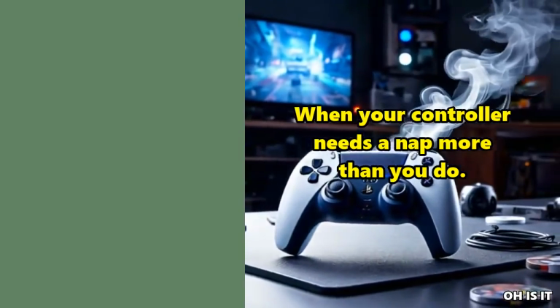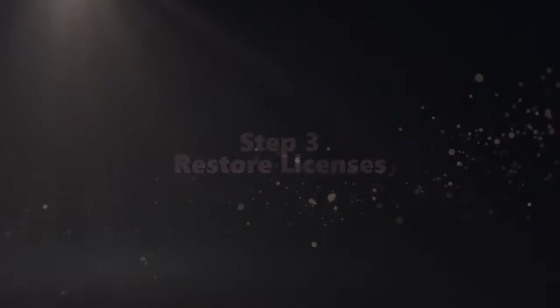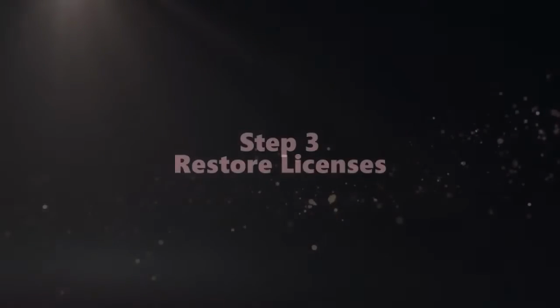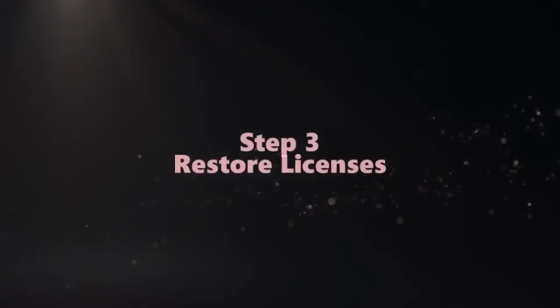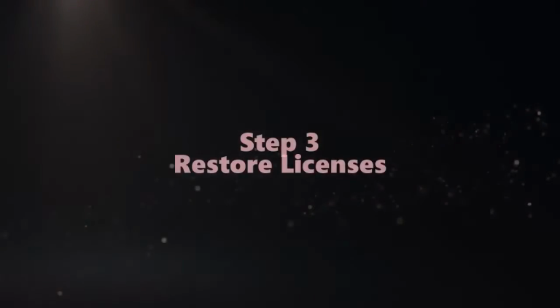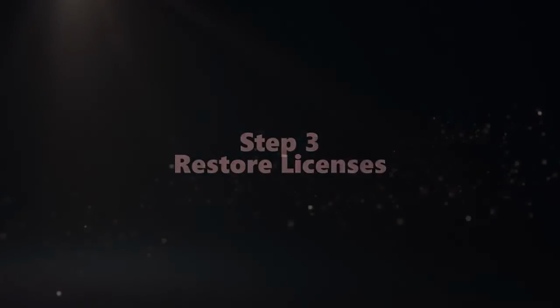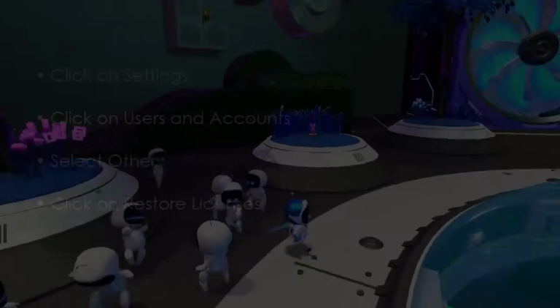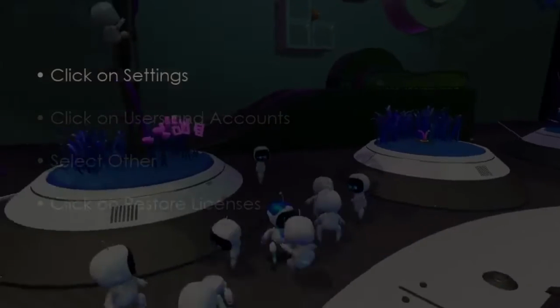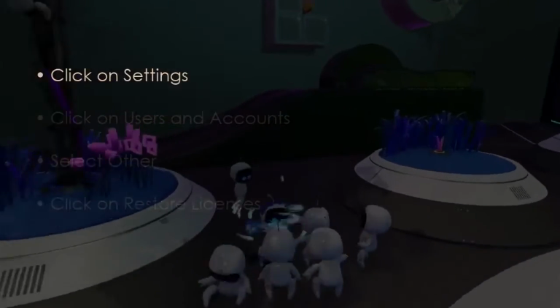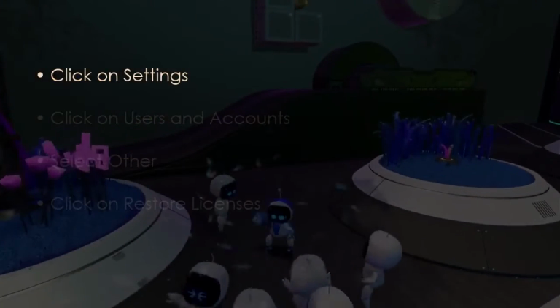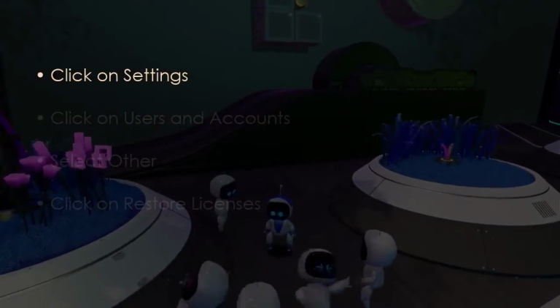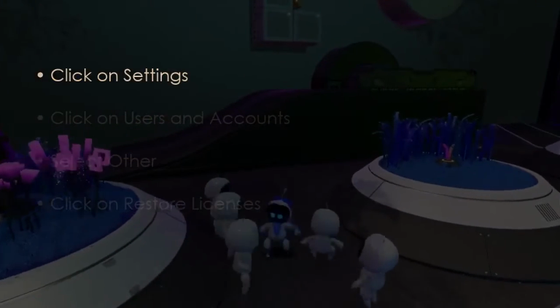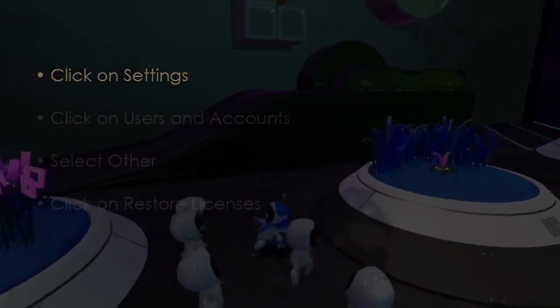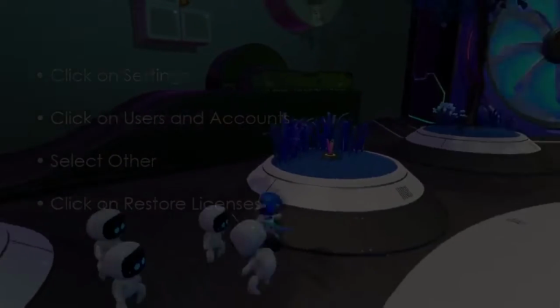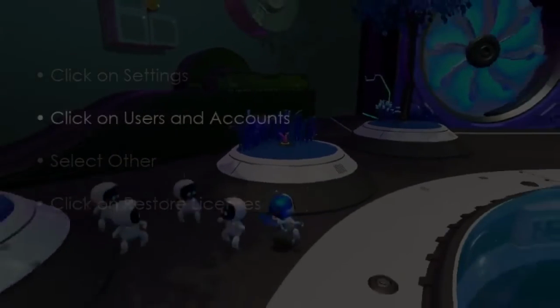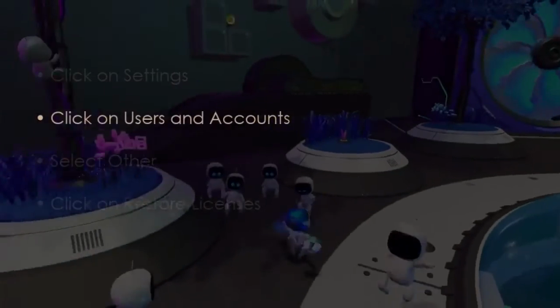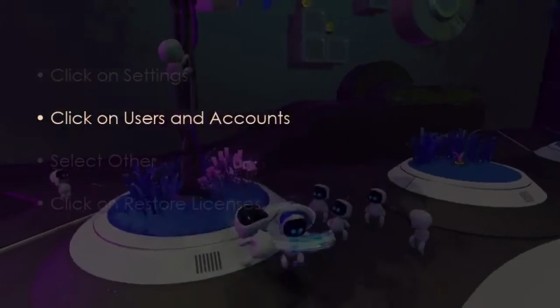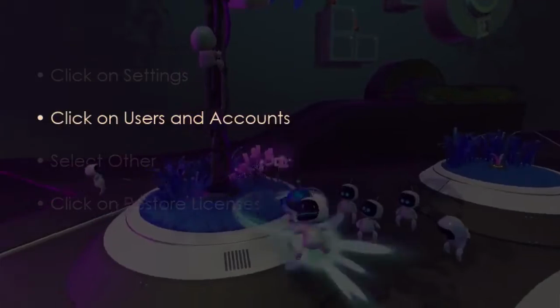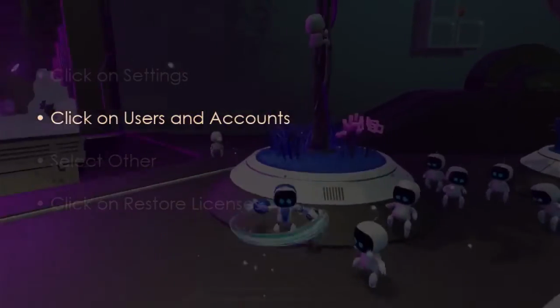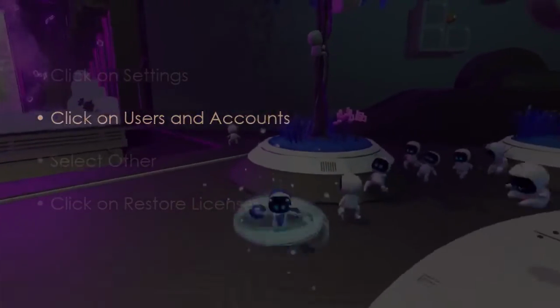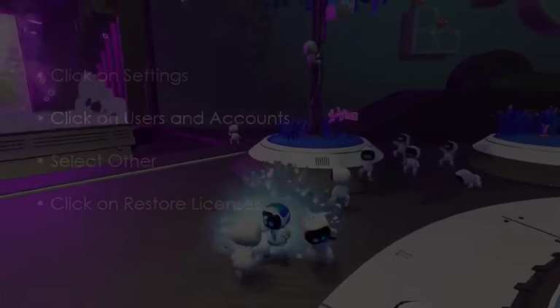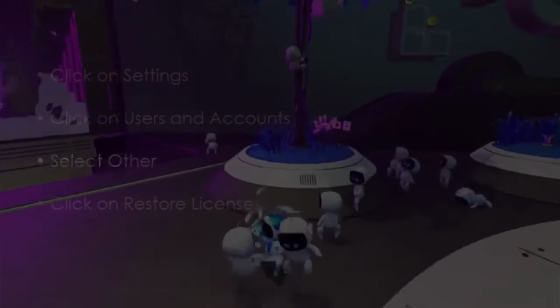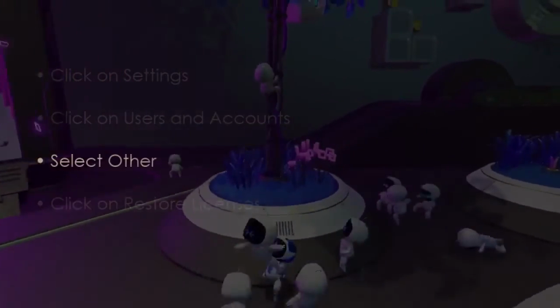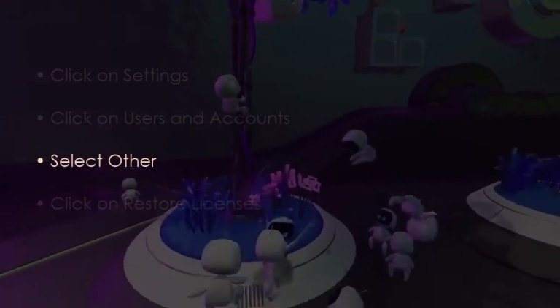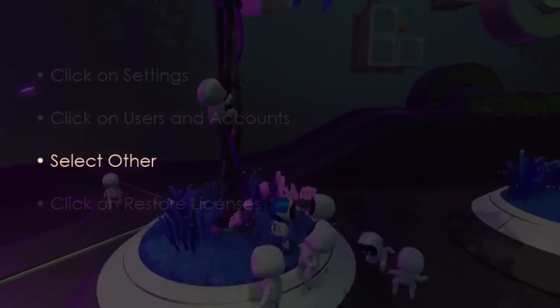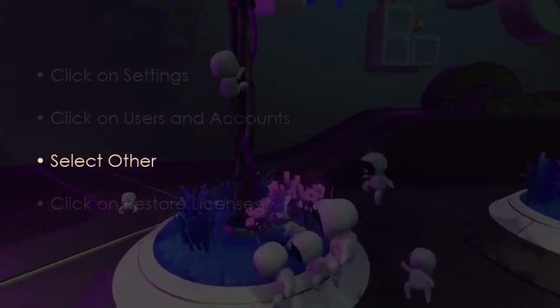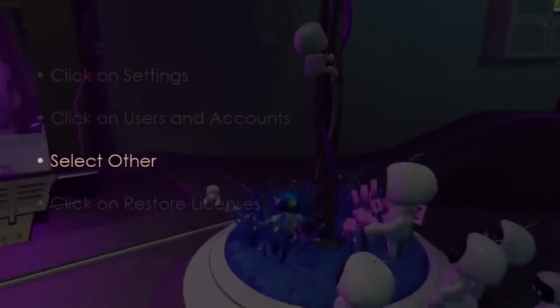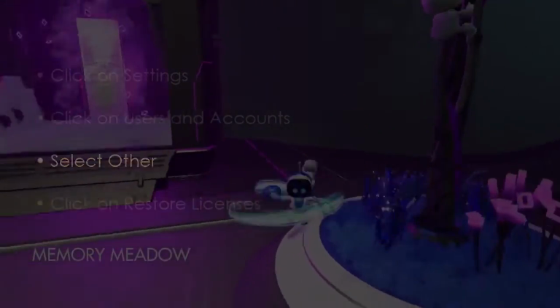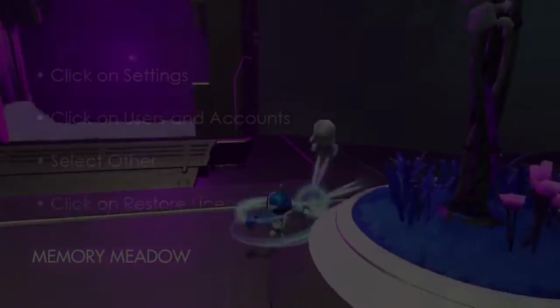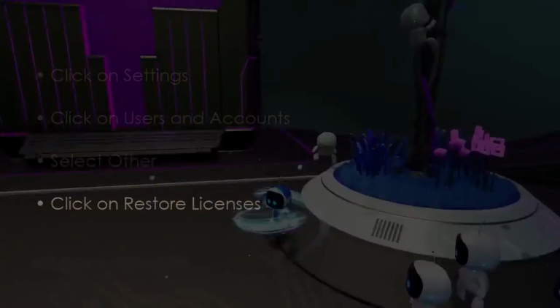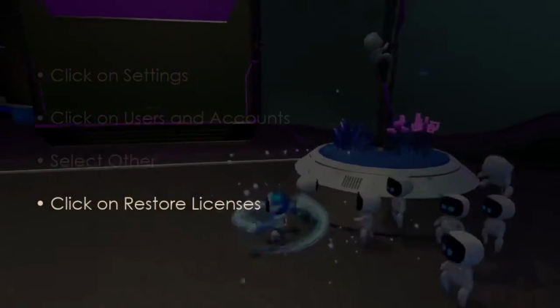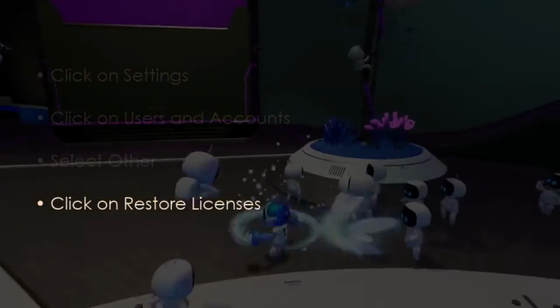So let's see the Restore Licenses steps: click Settings, next click Users and Accounts, then select Other, and after that click Restore Licenses.